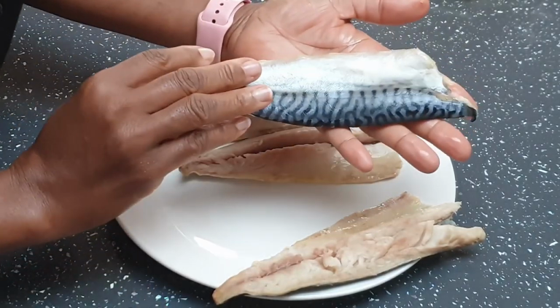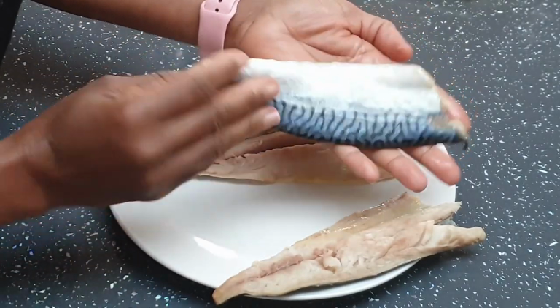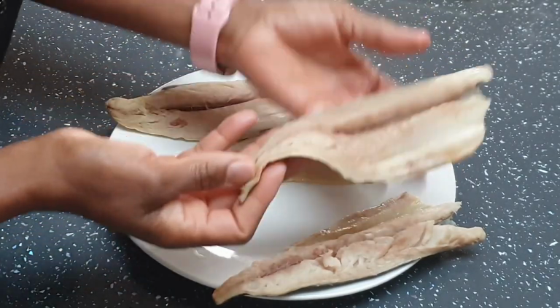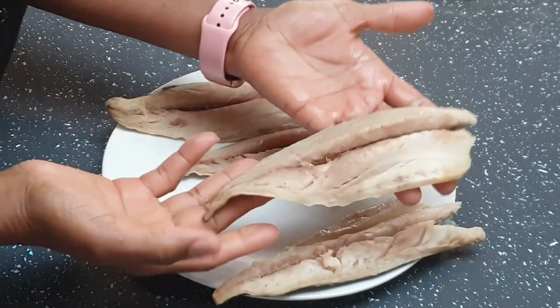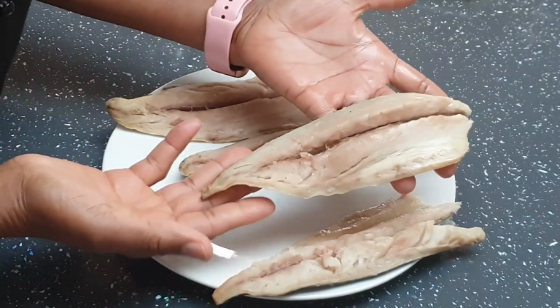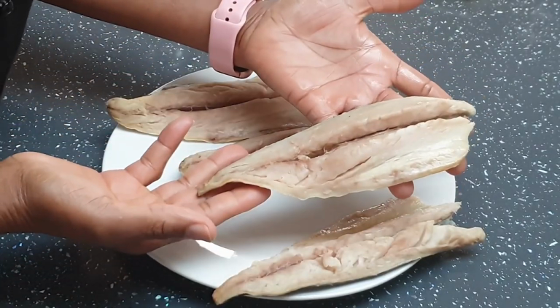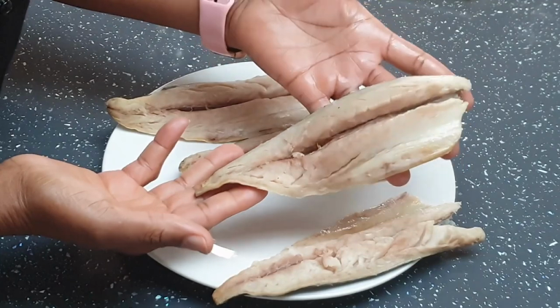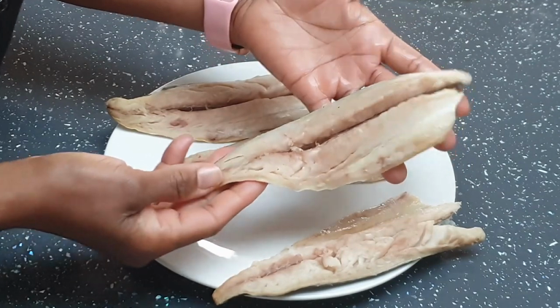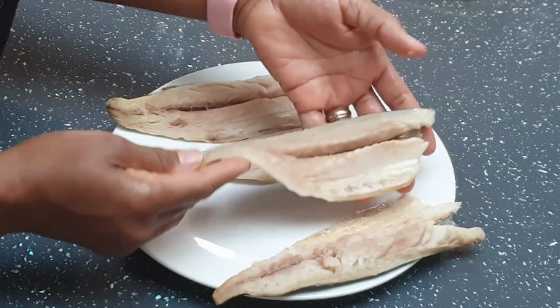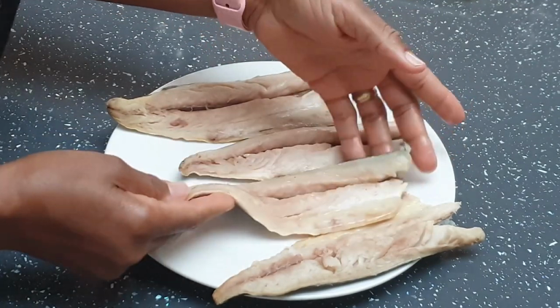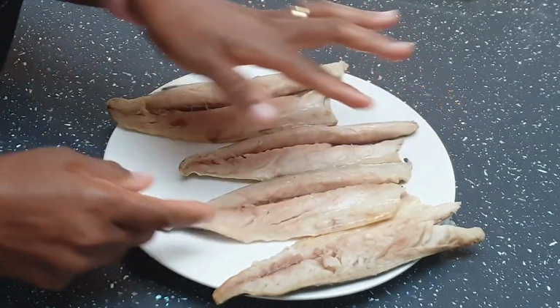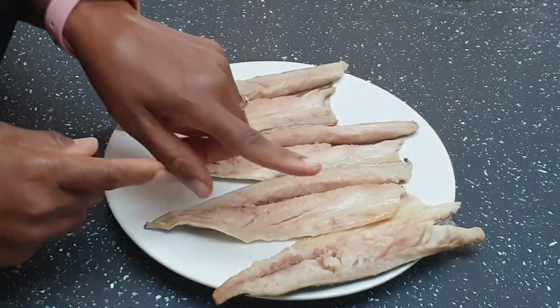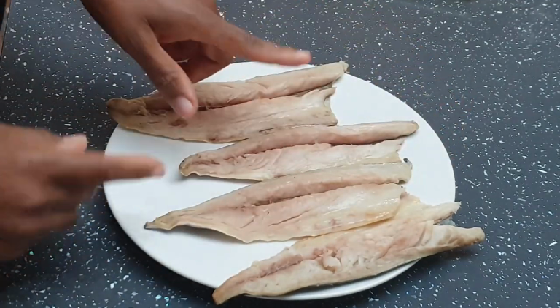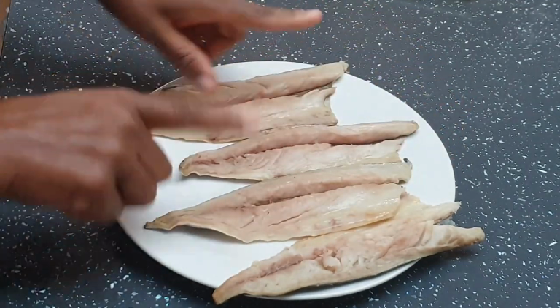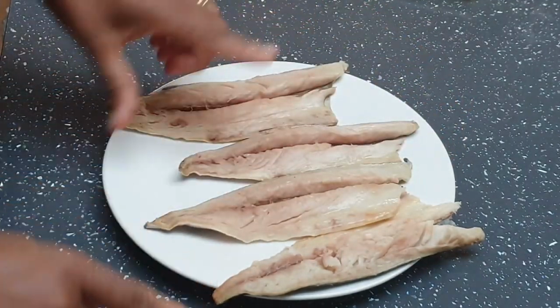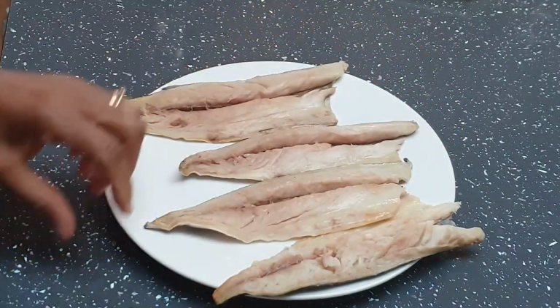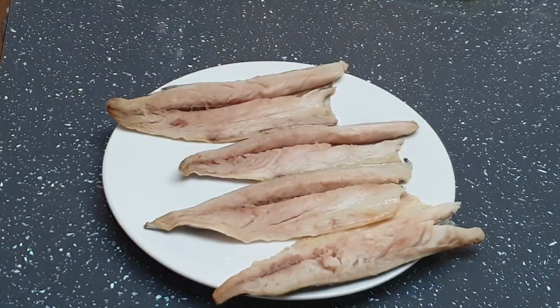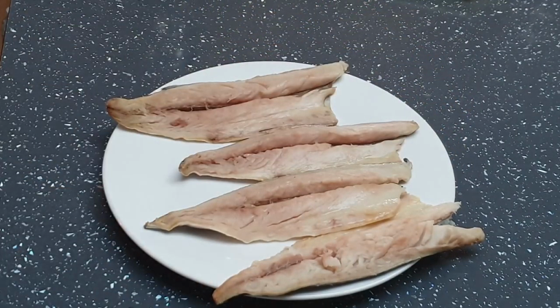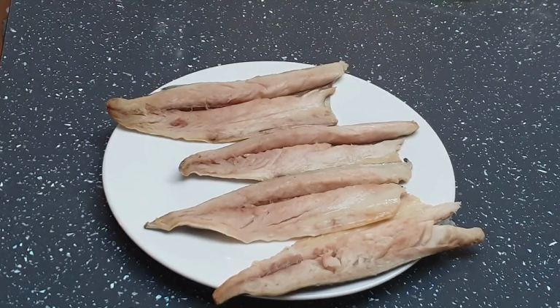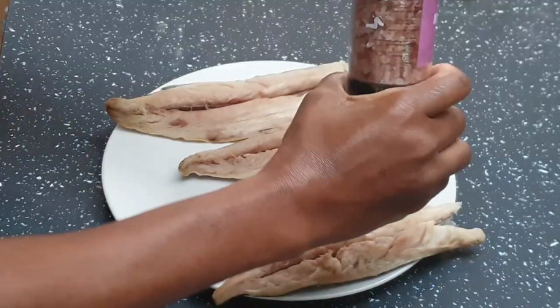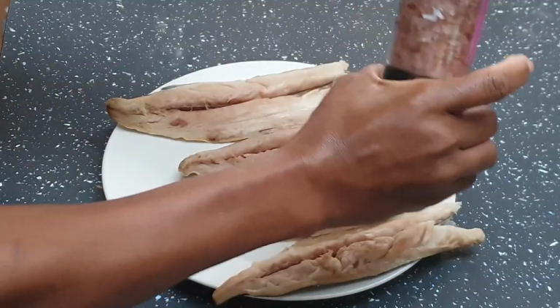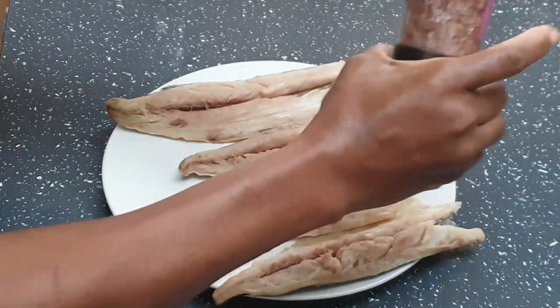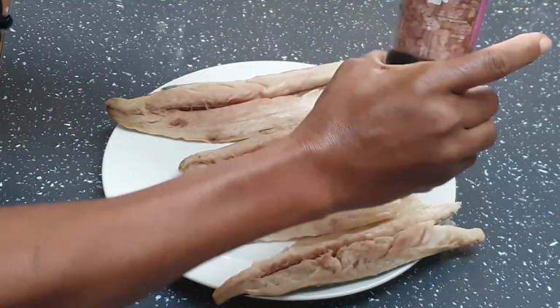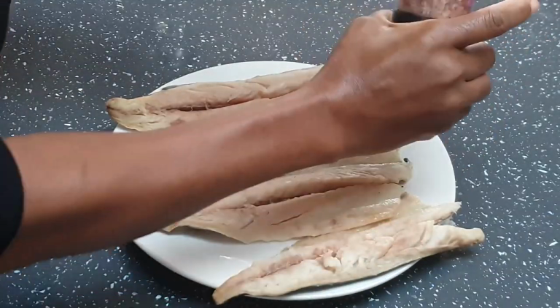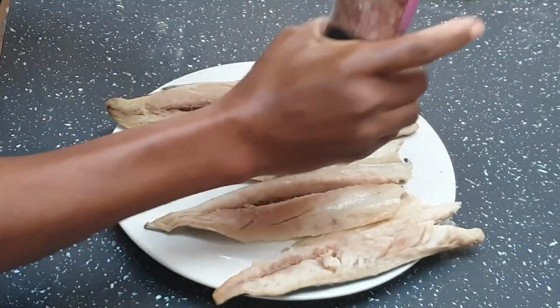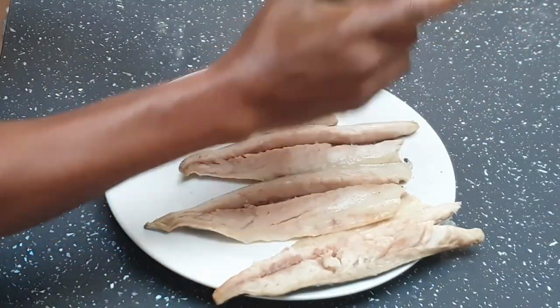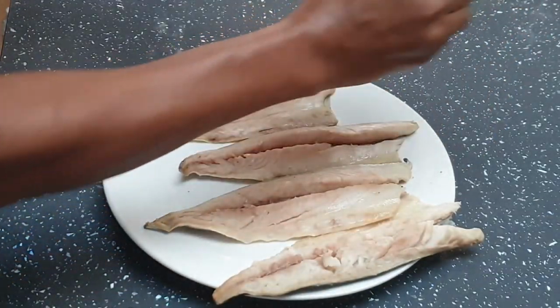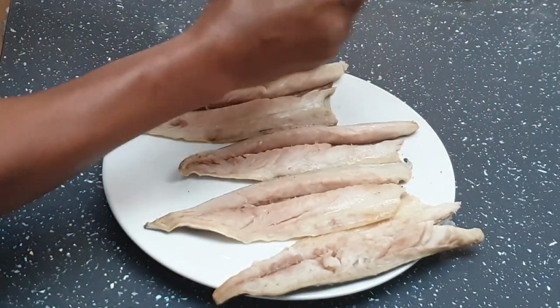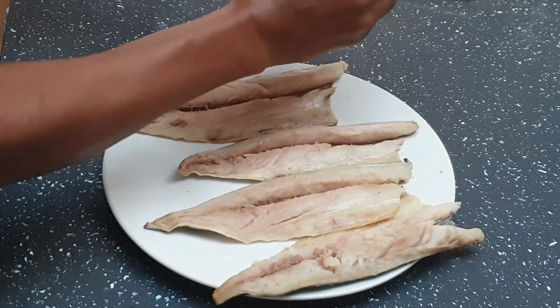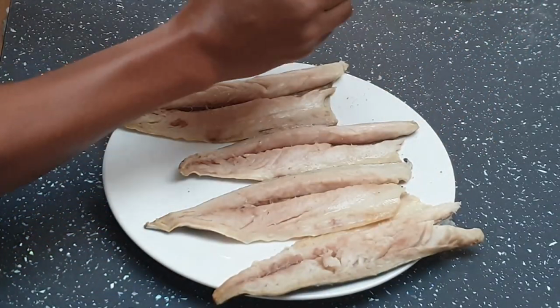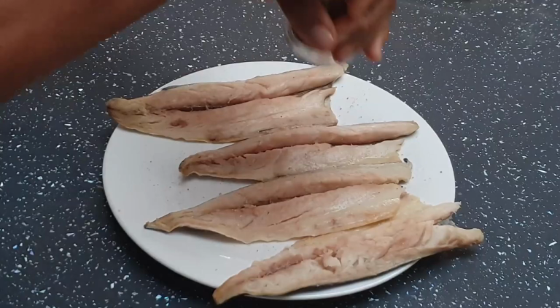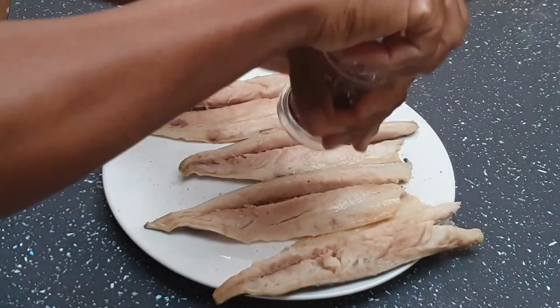So the mackerel fillet has been cleaned and it's already deboned — I bought it already deboned which makes it much easier. So it's cleaned and I'm just adding salt and pepper.